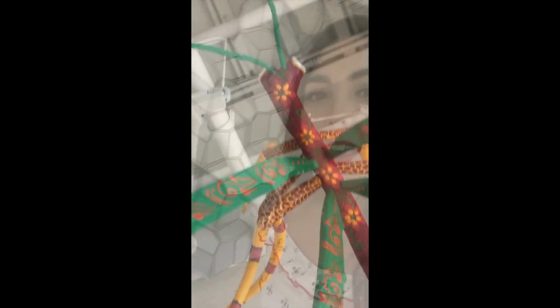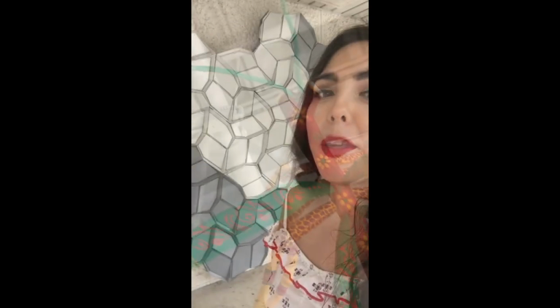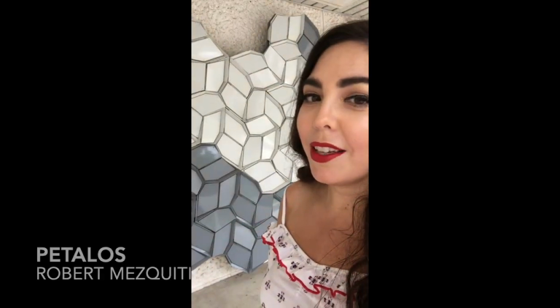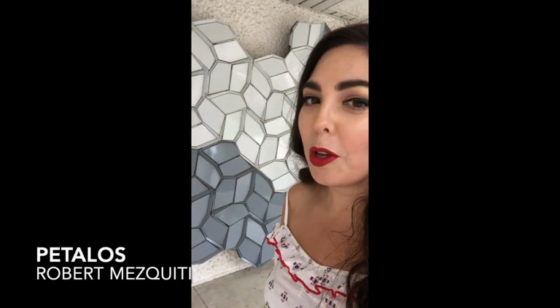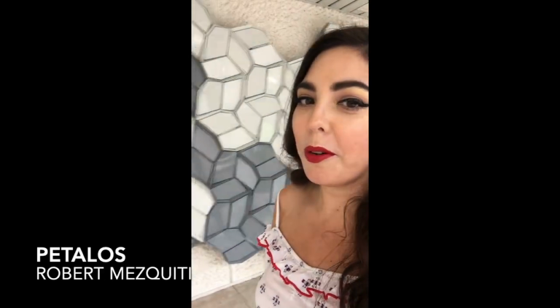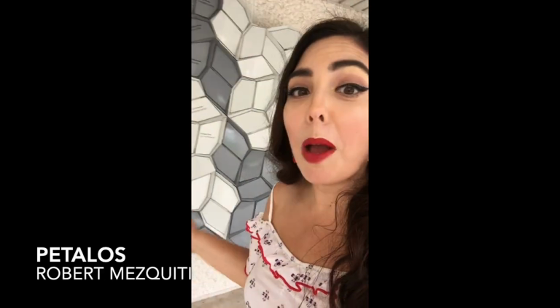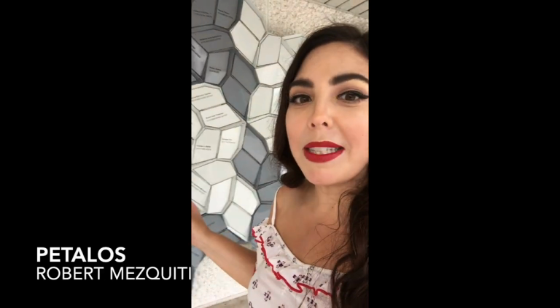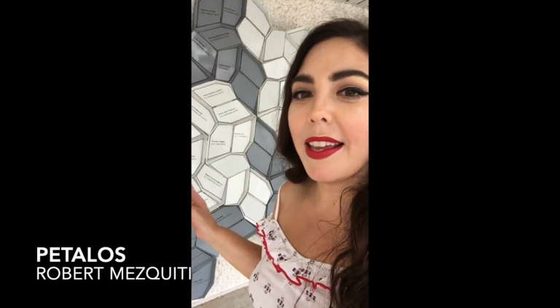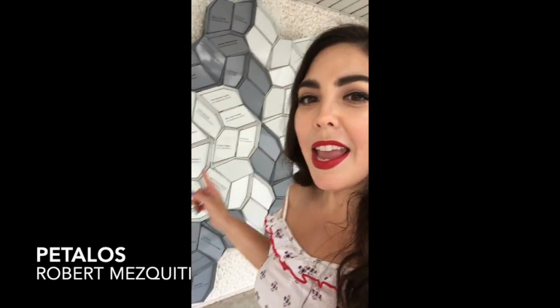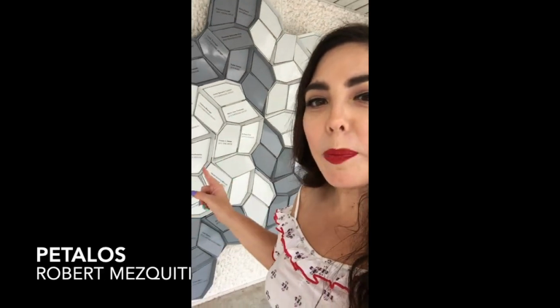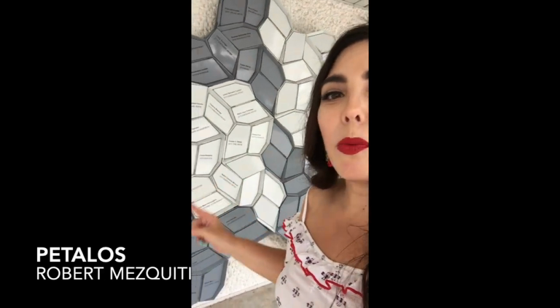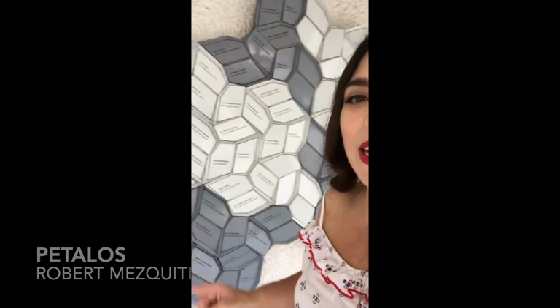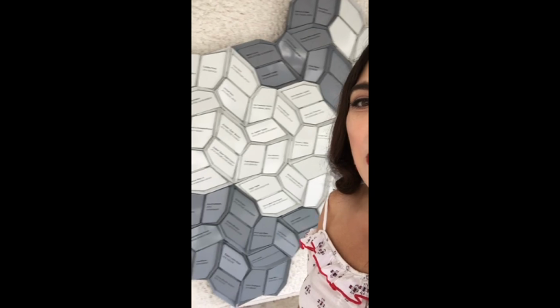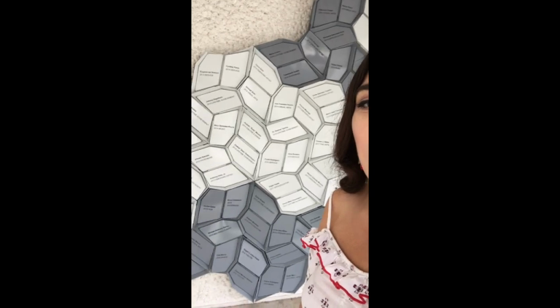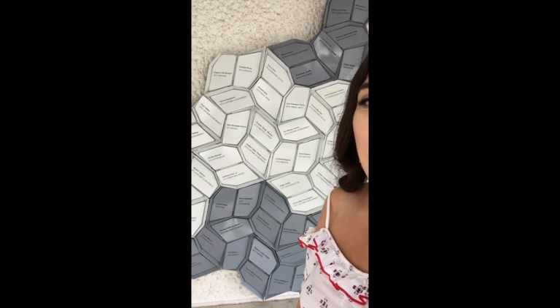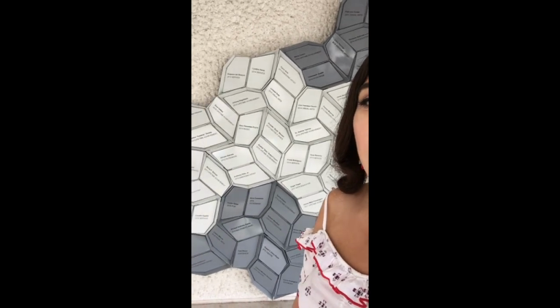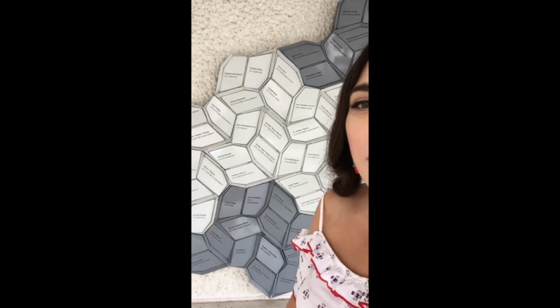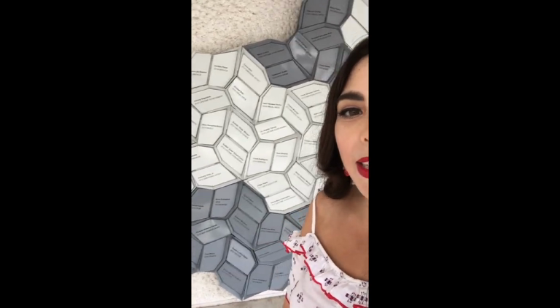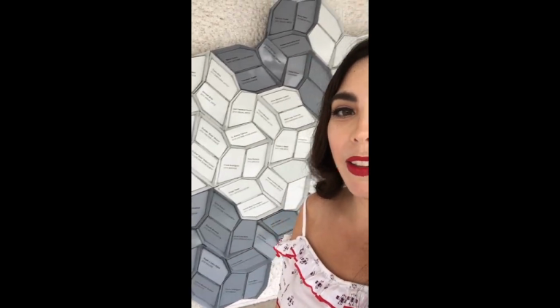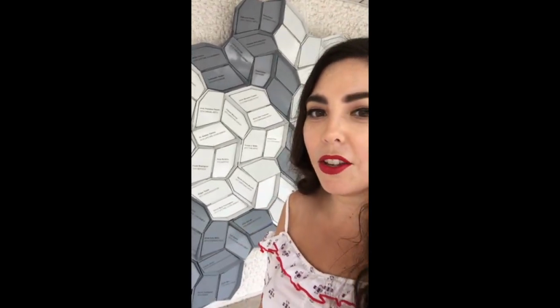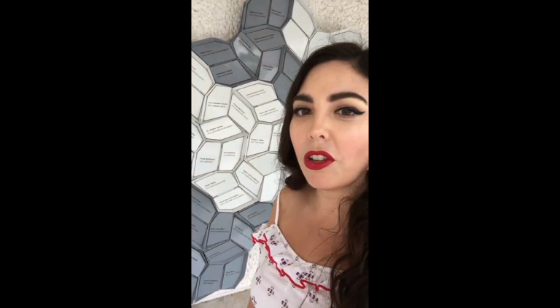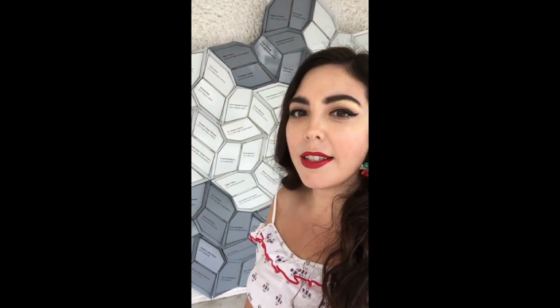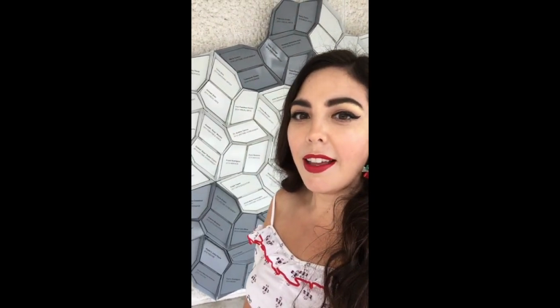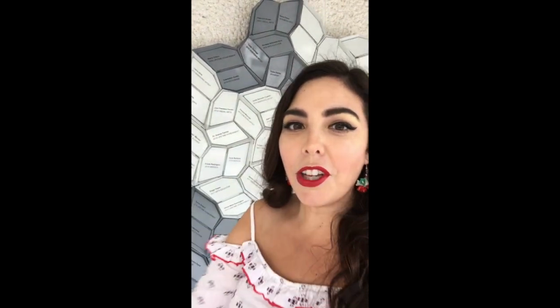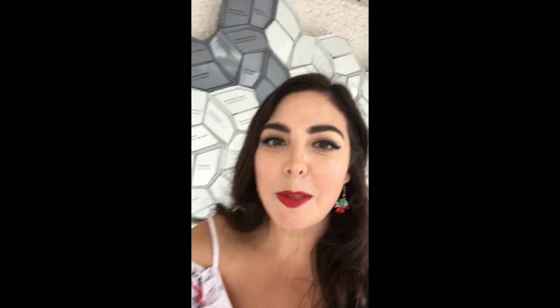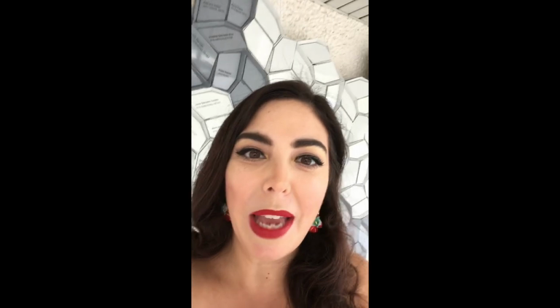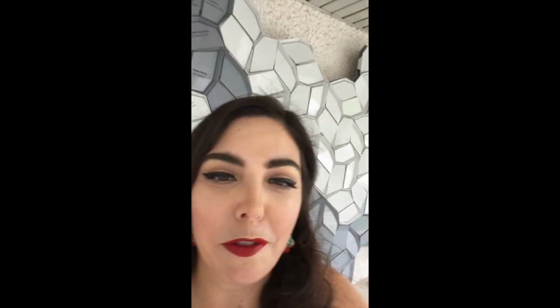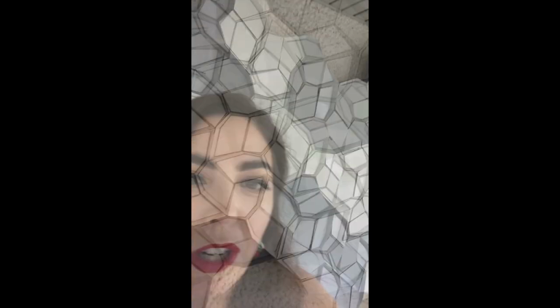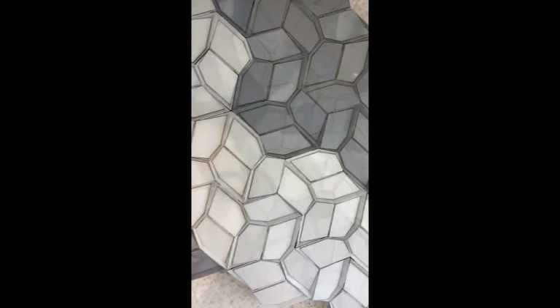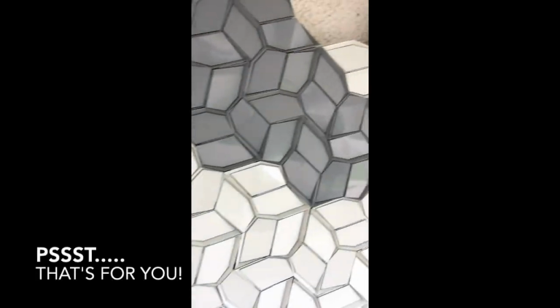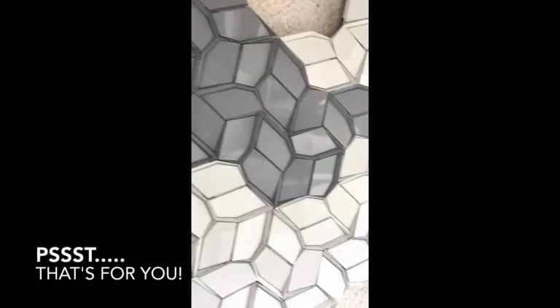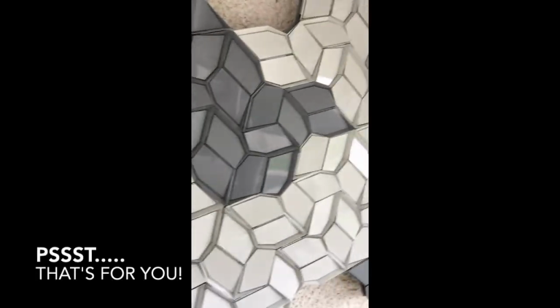The Pétalo sculpture by Robert Mesquiti. Each petal represents a member of the community who's contributed significantly to the cultural arts. And look at all the space we have for the future — that's for you.